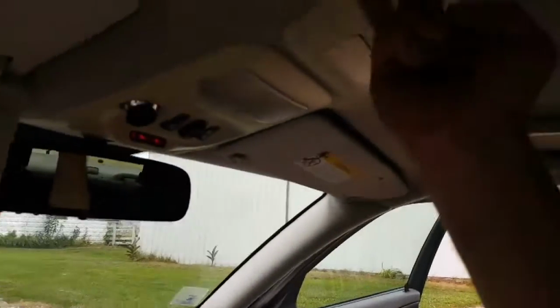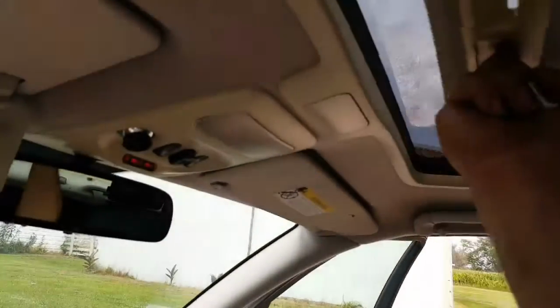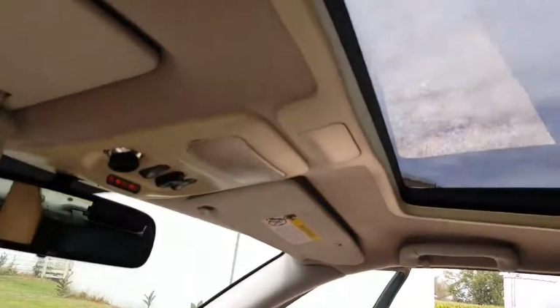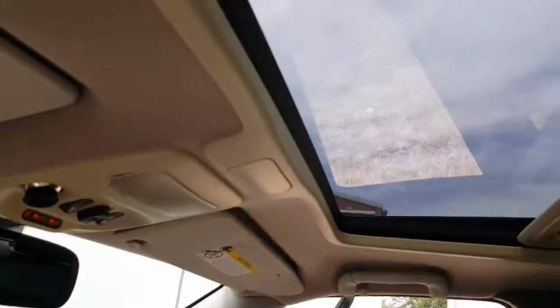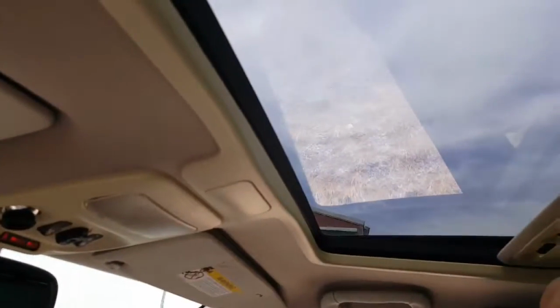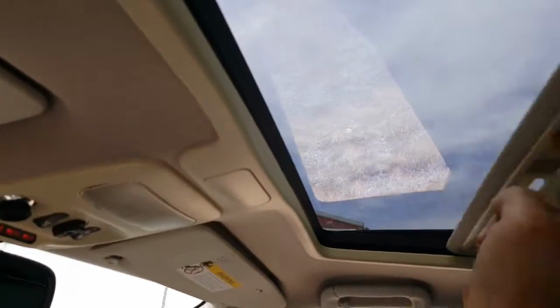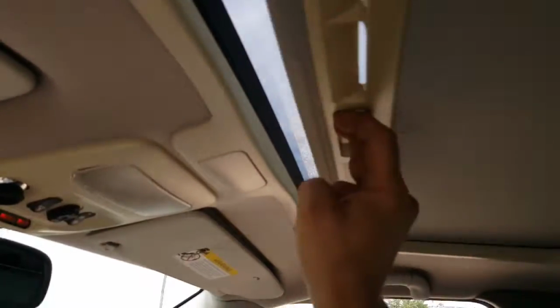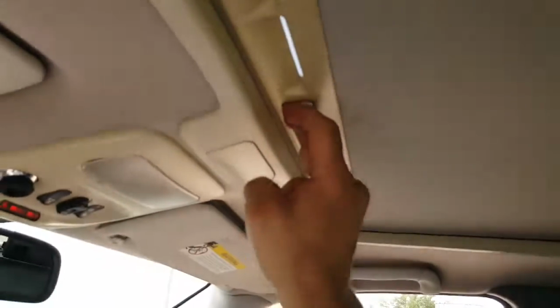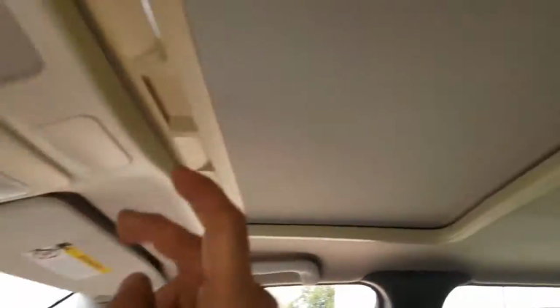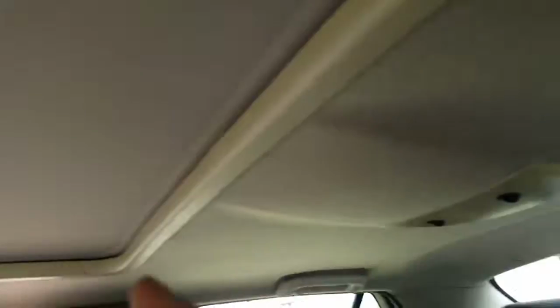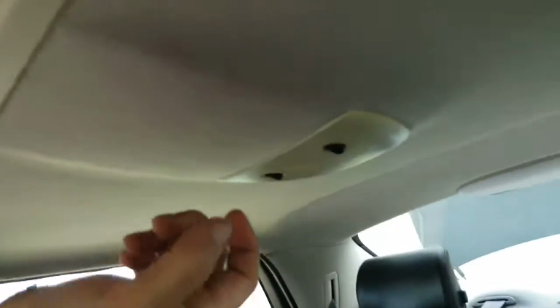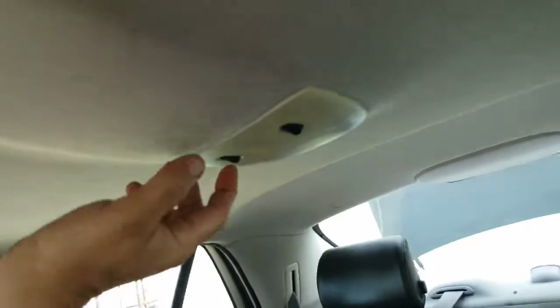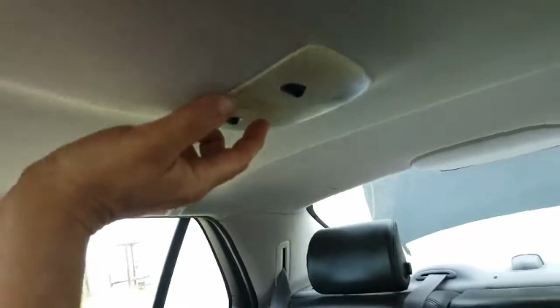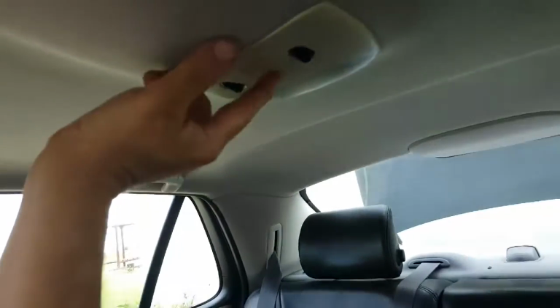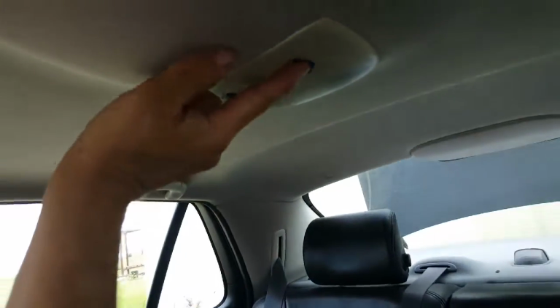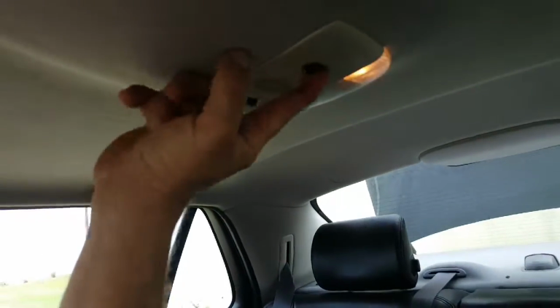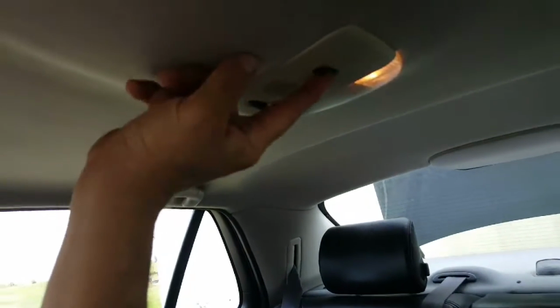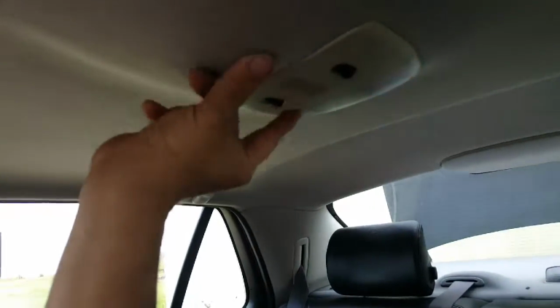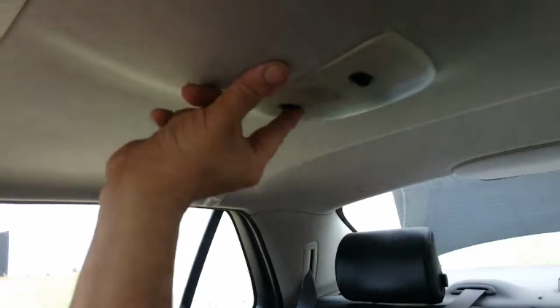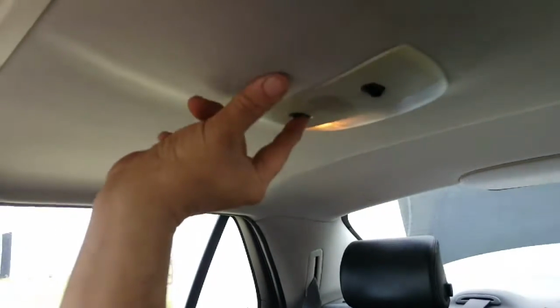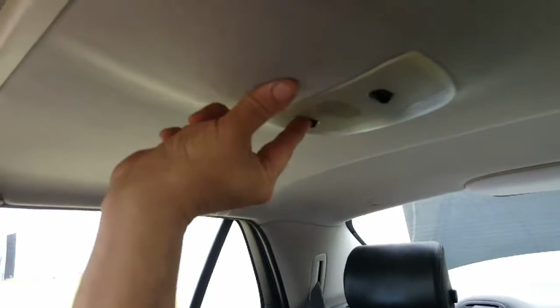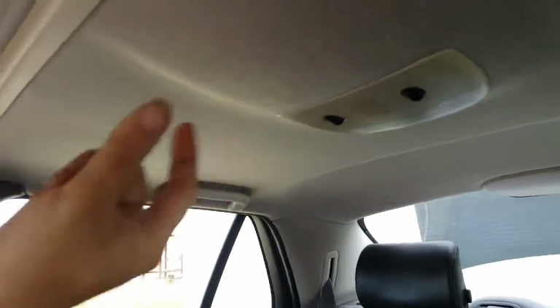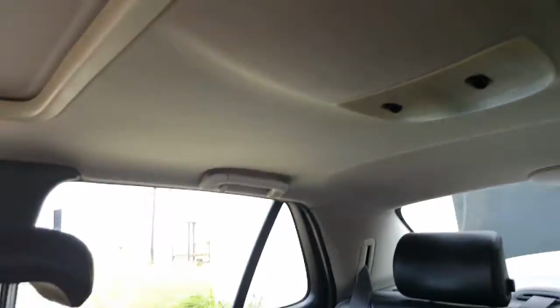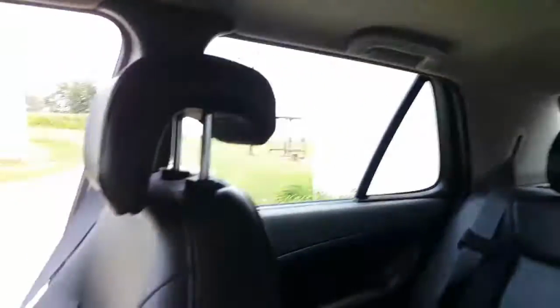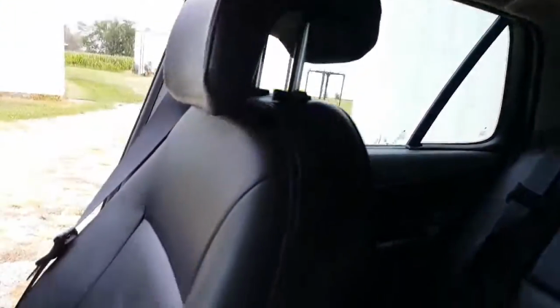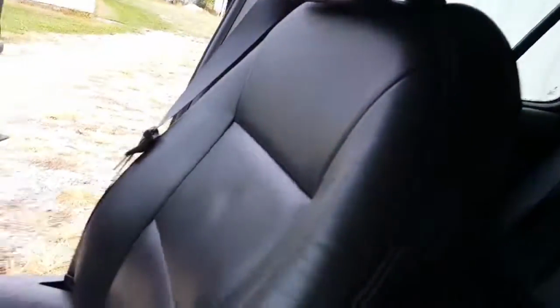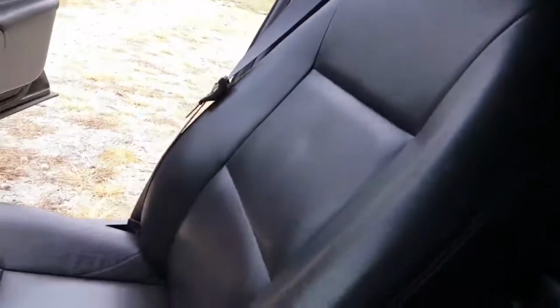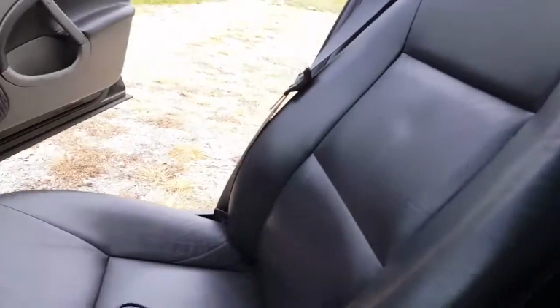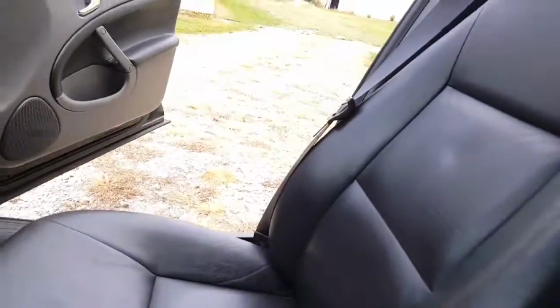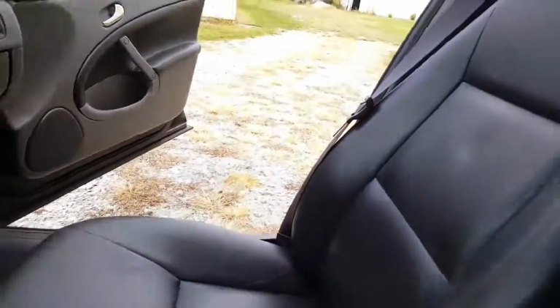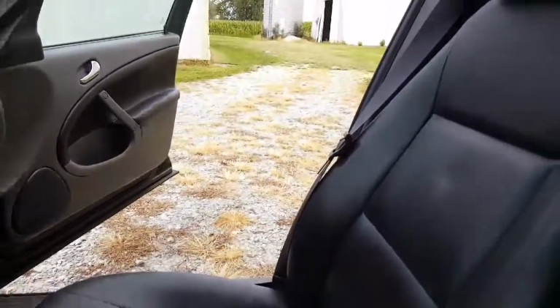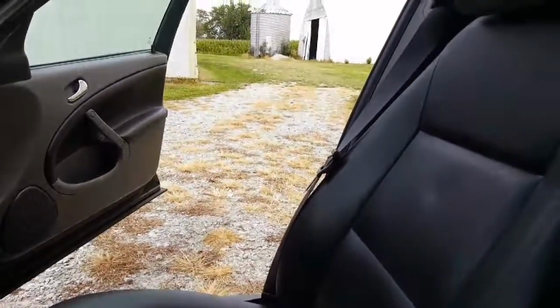Shade. The rear lights work. And all the interior is in really good shape.